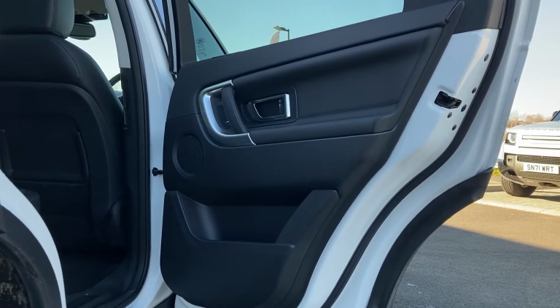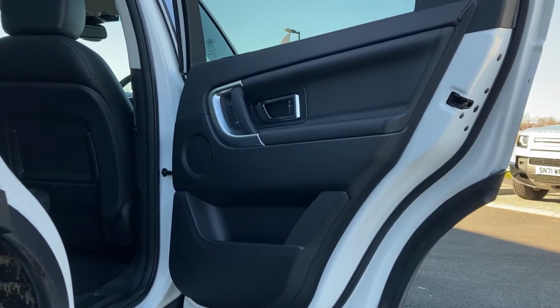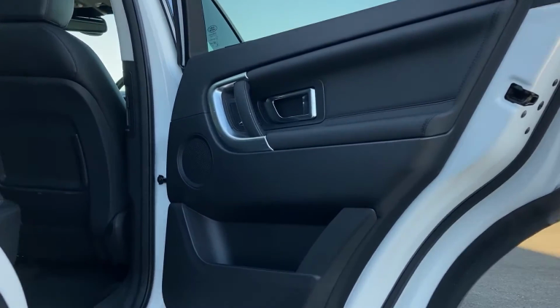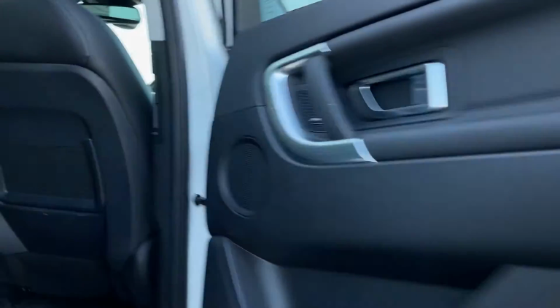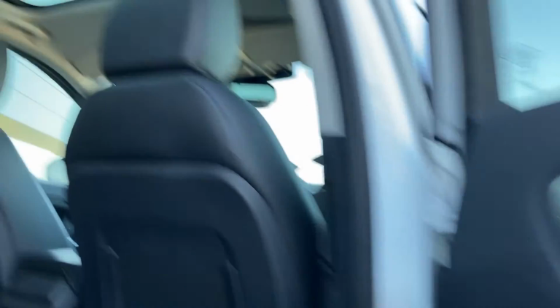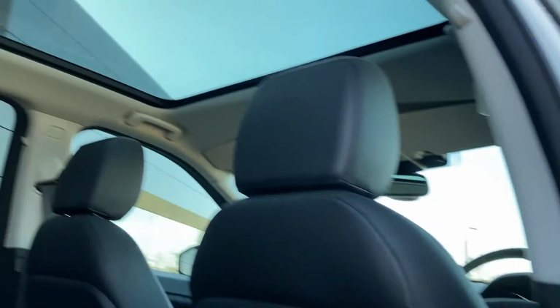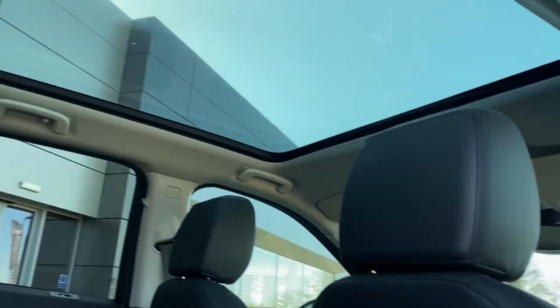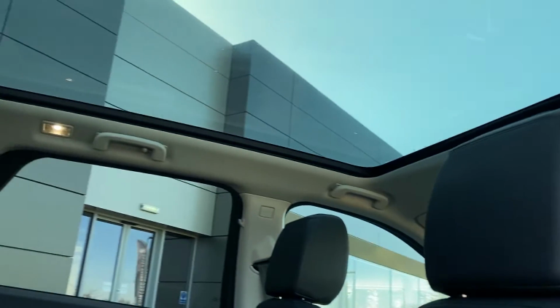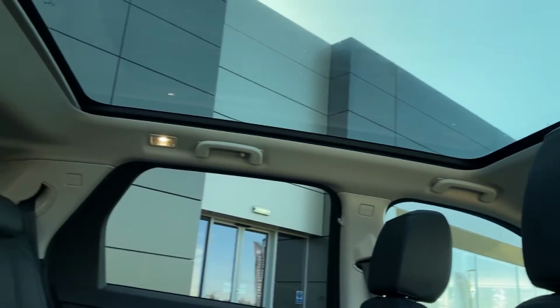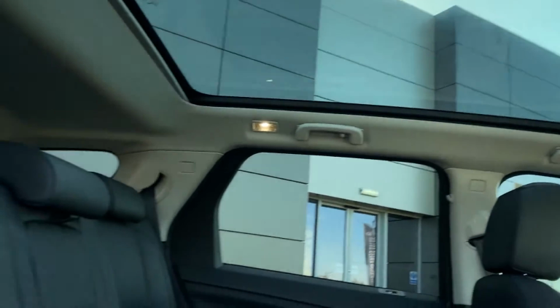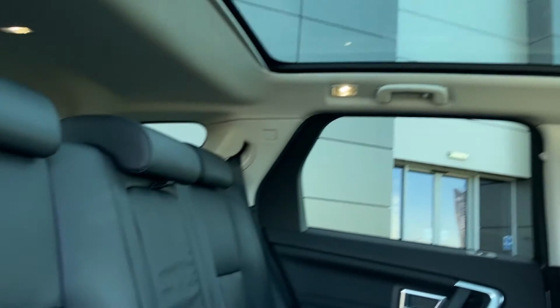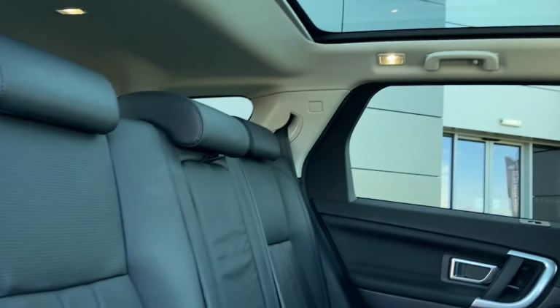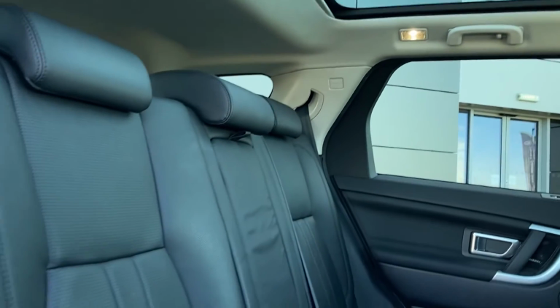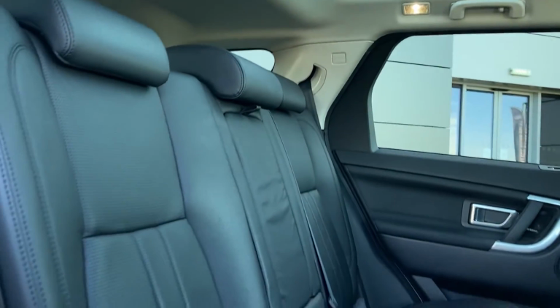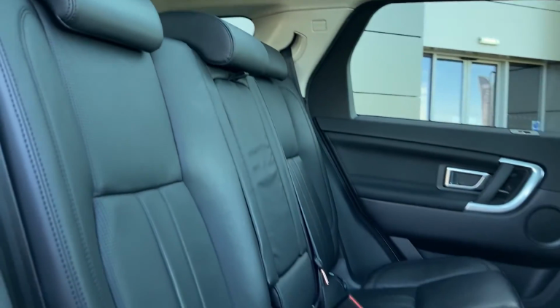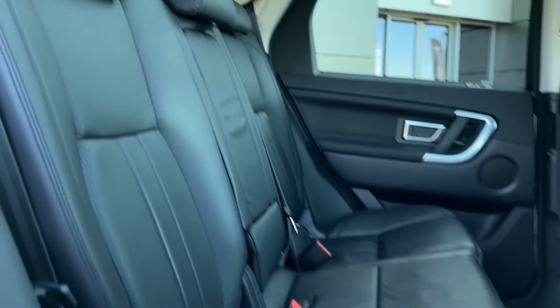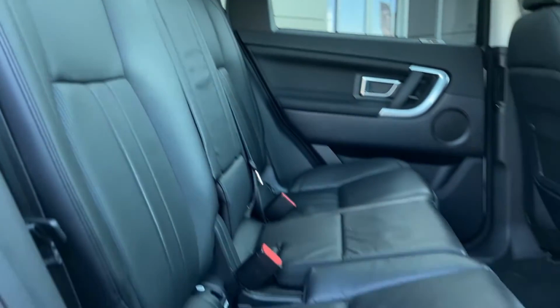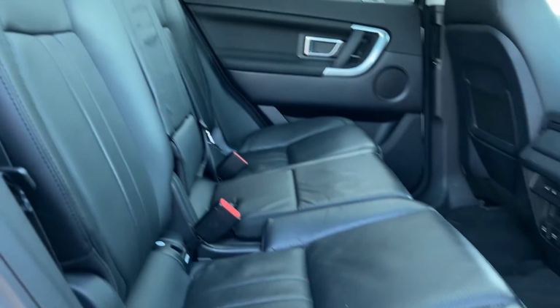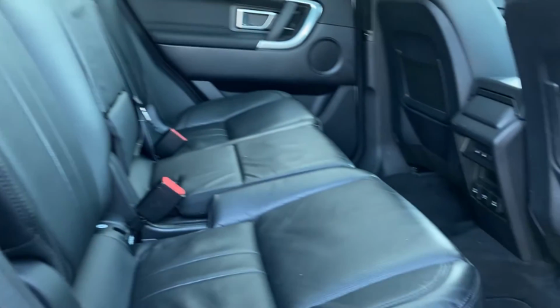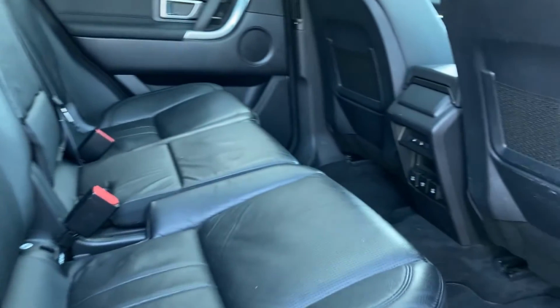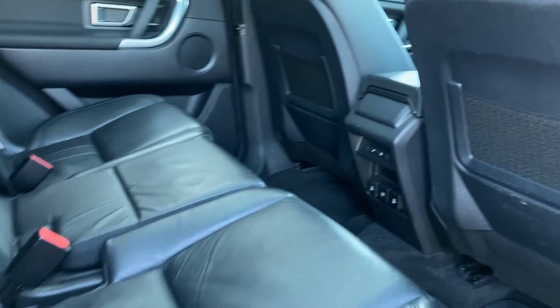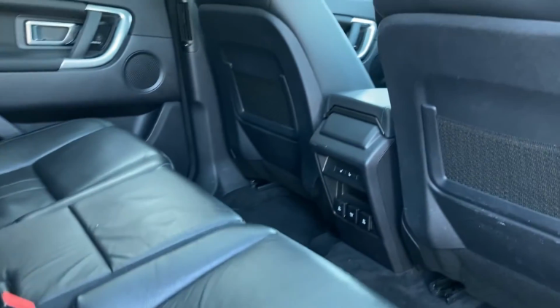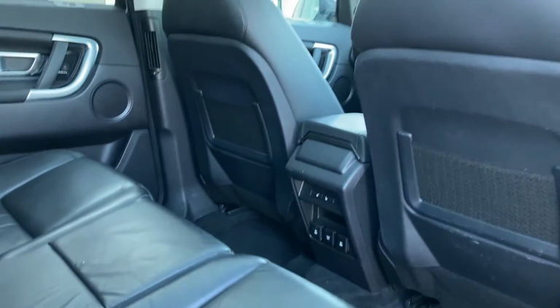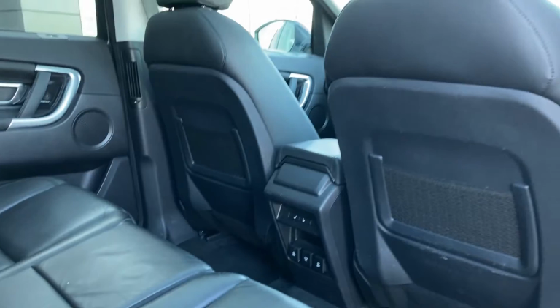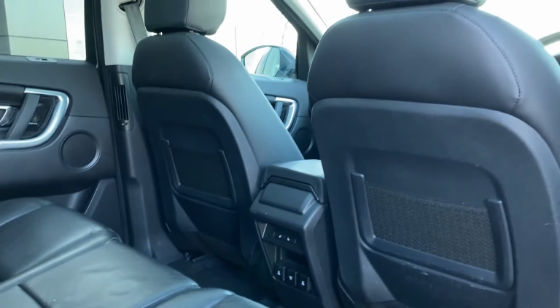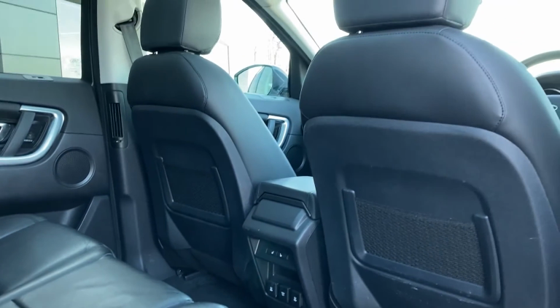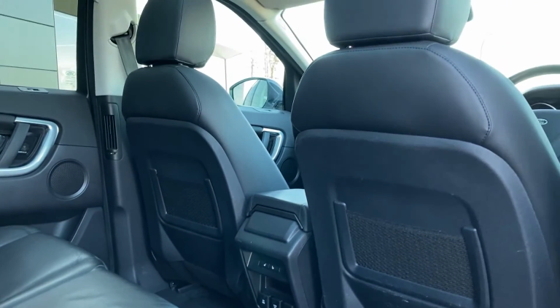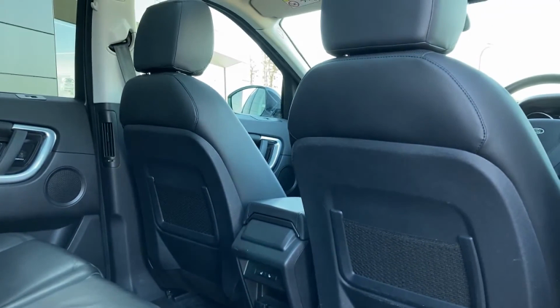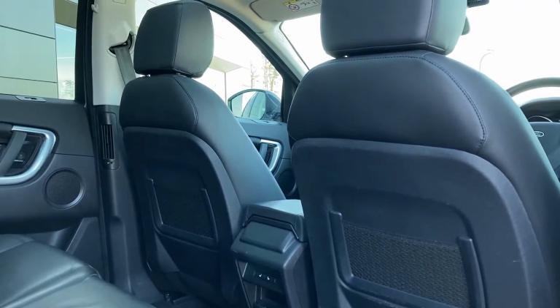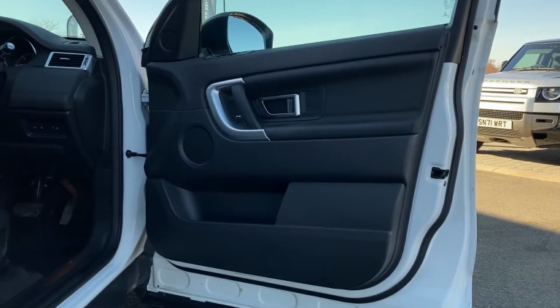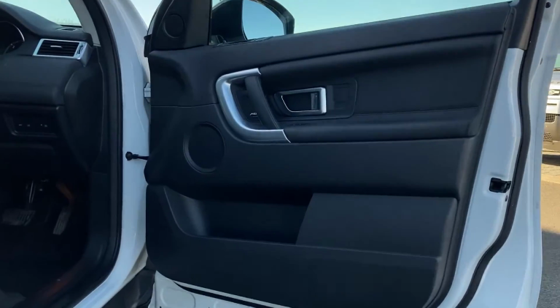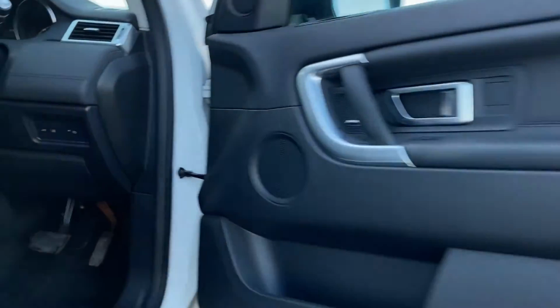As we come into the rear cabin now, we can see the panoramic roof and the grained leather seats. We also have the heated seat buttons and the power sockets.